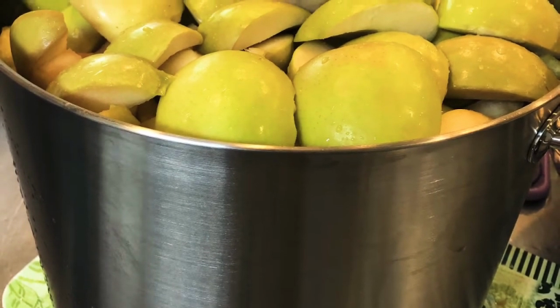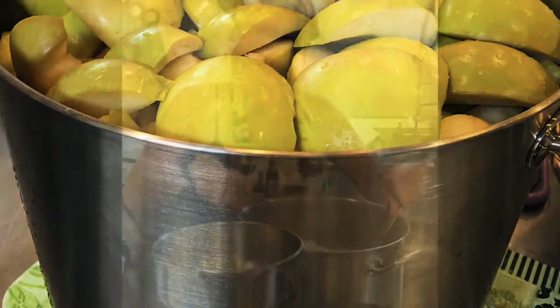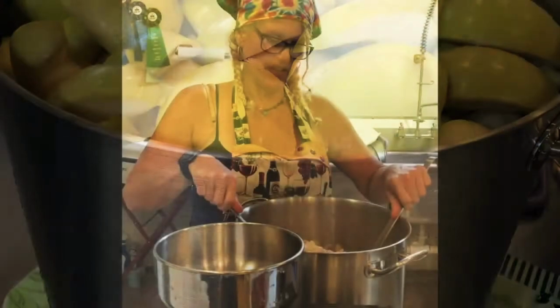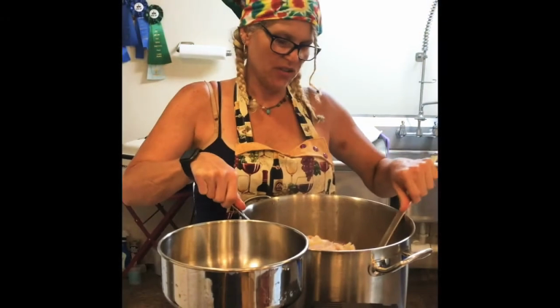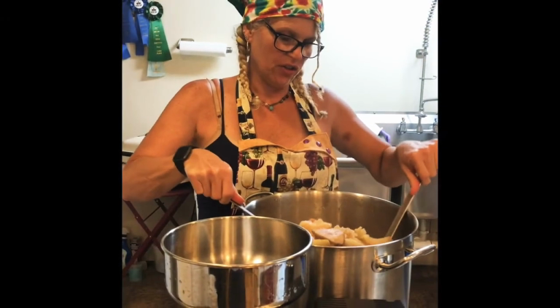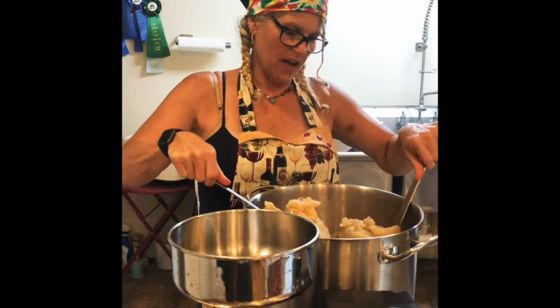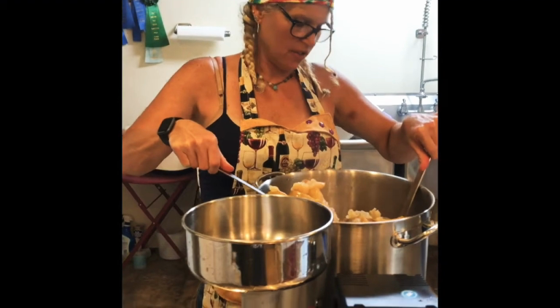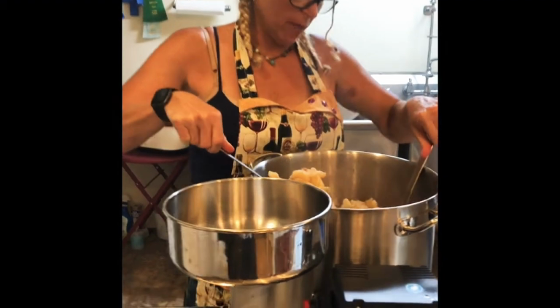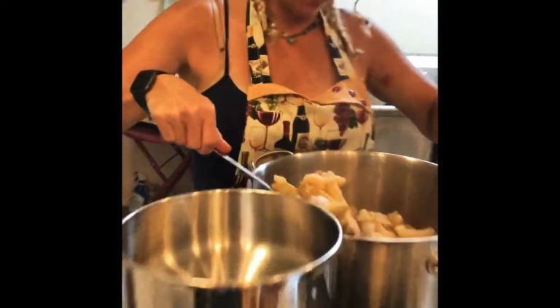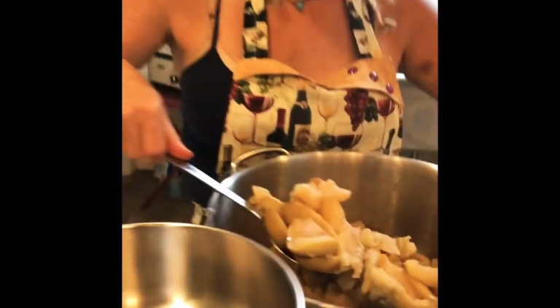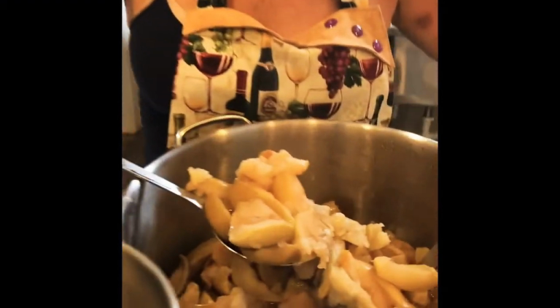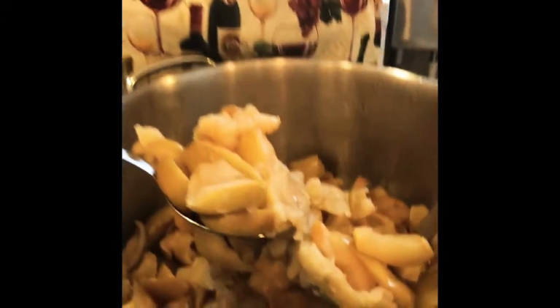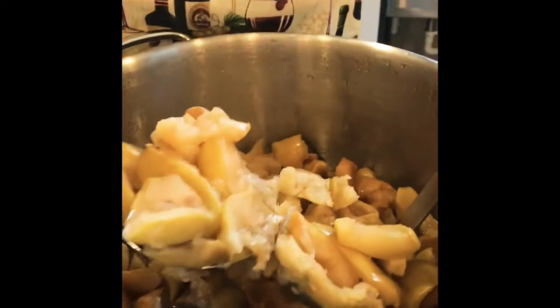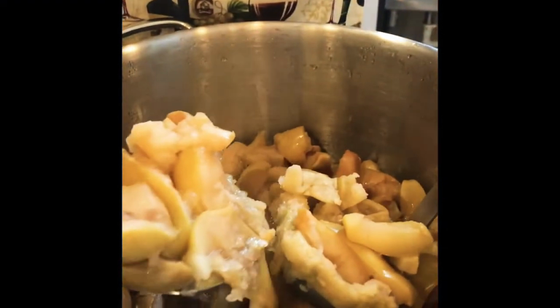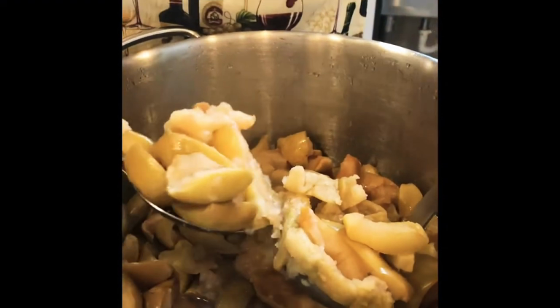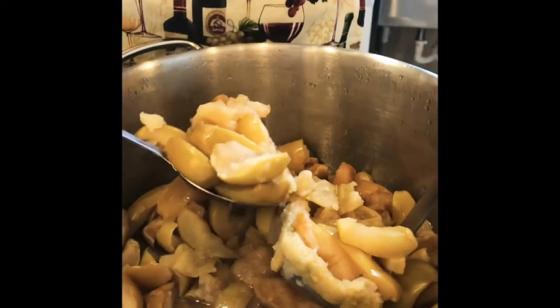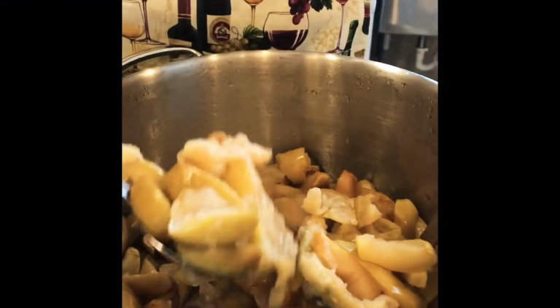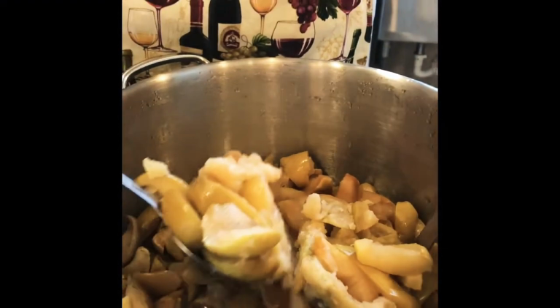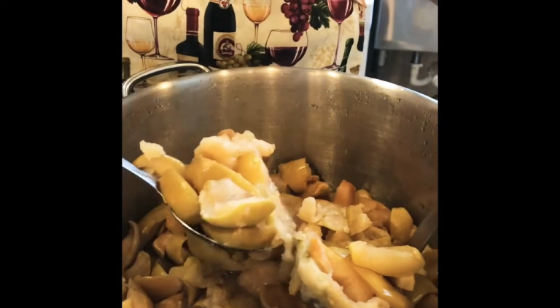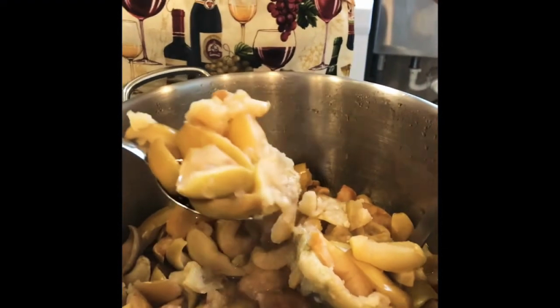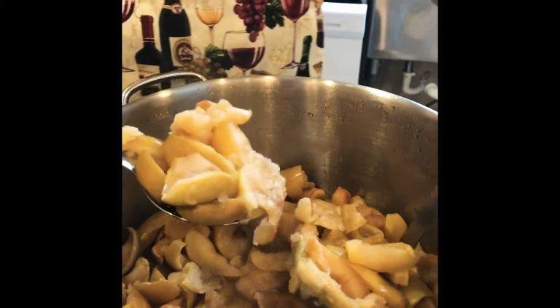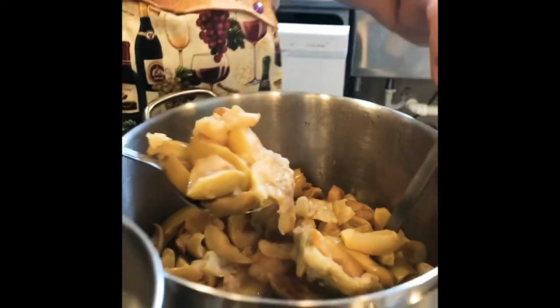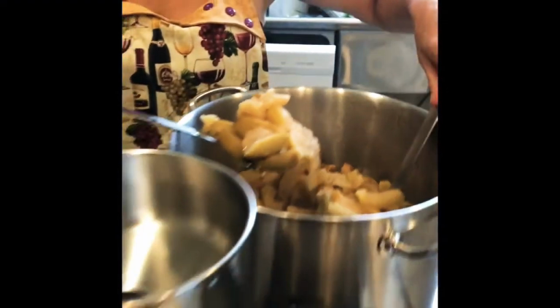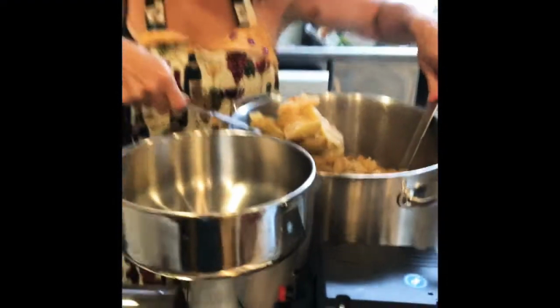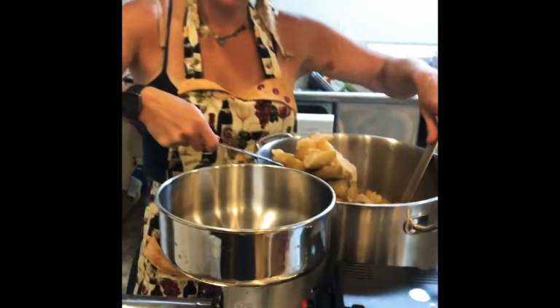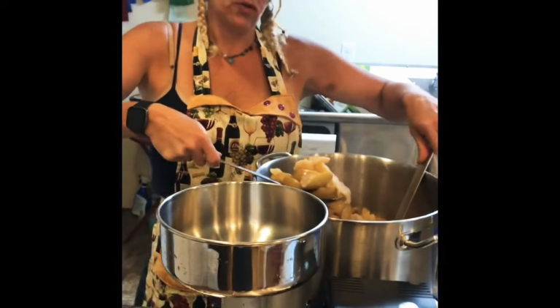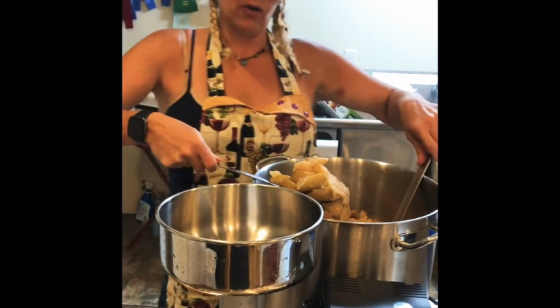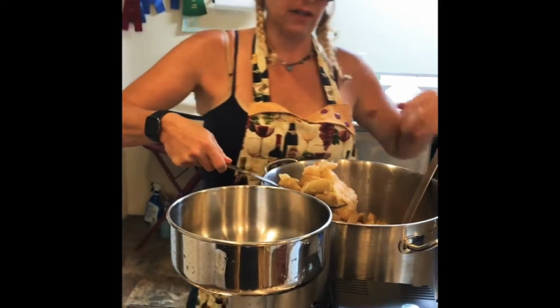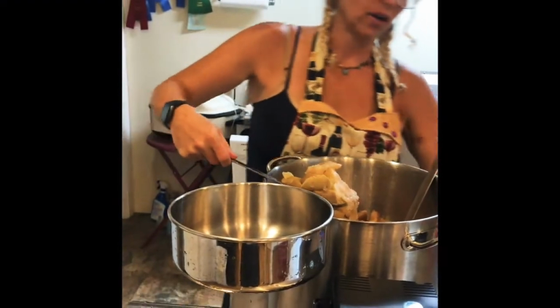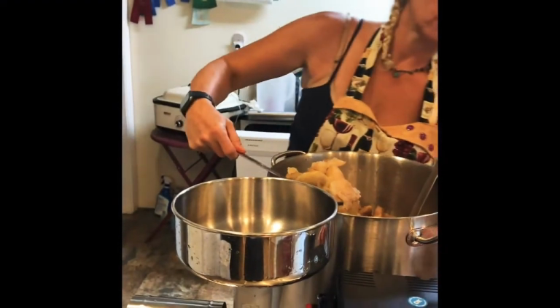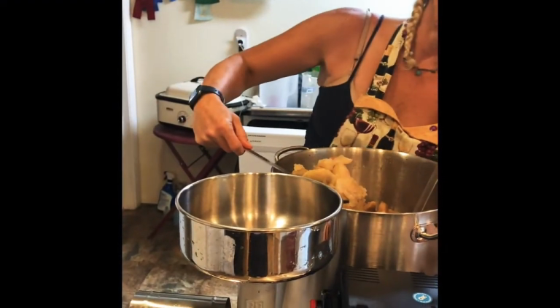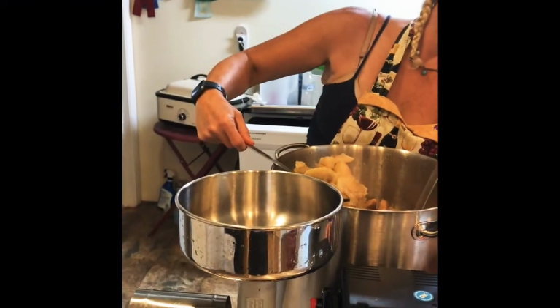Okay guys, so now it's all cooked down. This is the one pot and you can see how it's nice and soft. This is what I have after it was filled to the top. So I'm going to go ahead and start the Raw Roots.